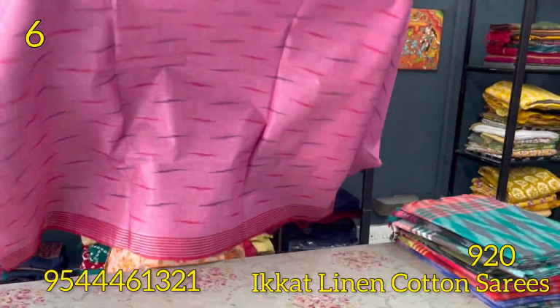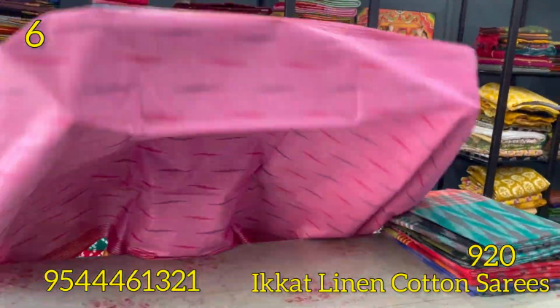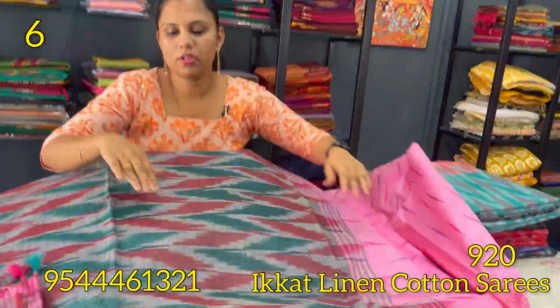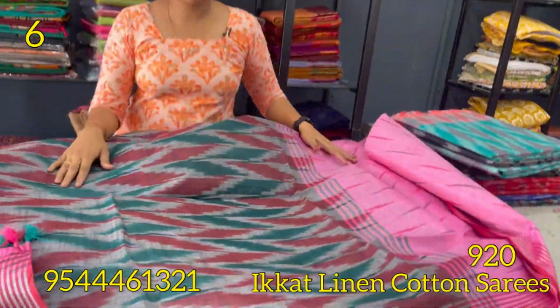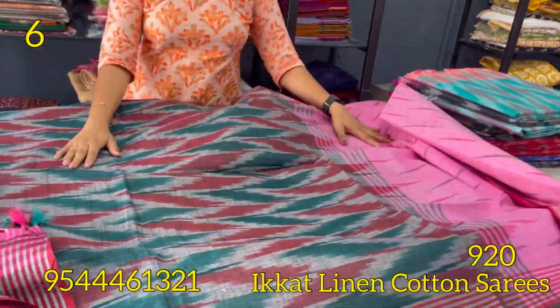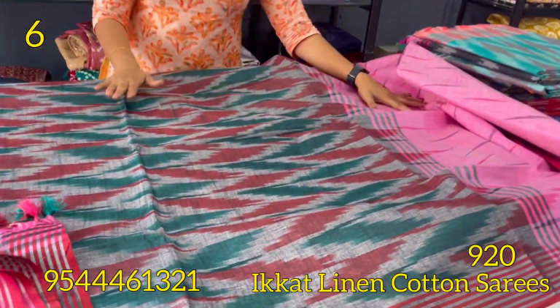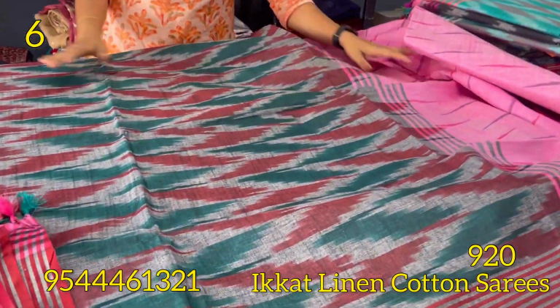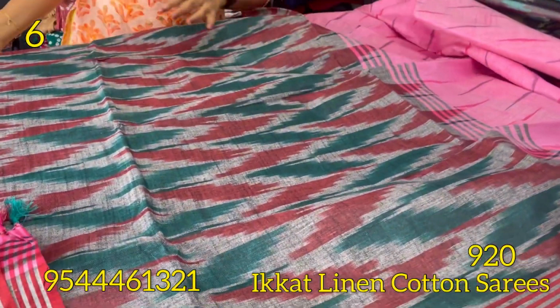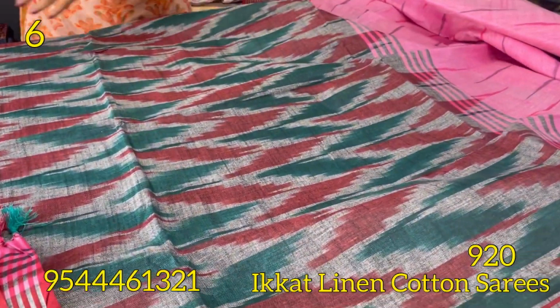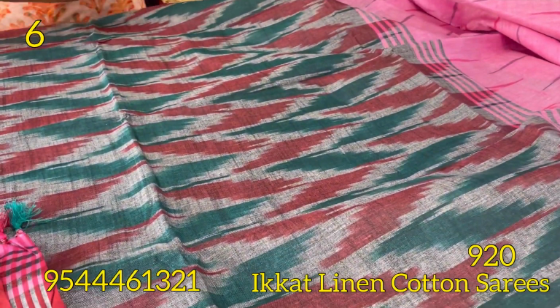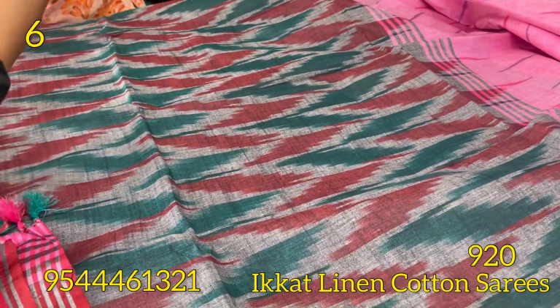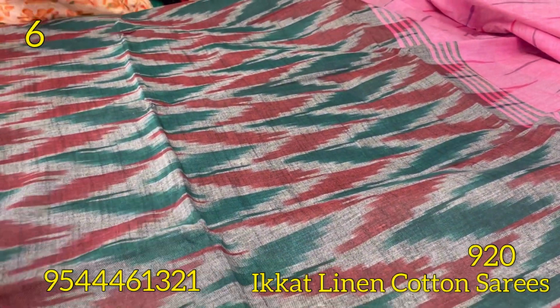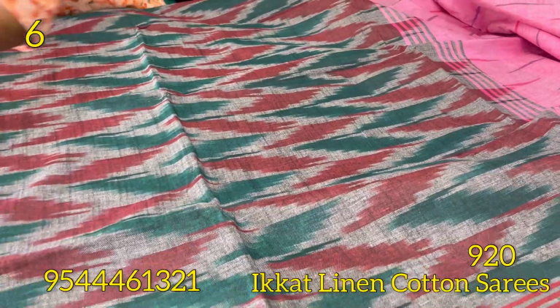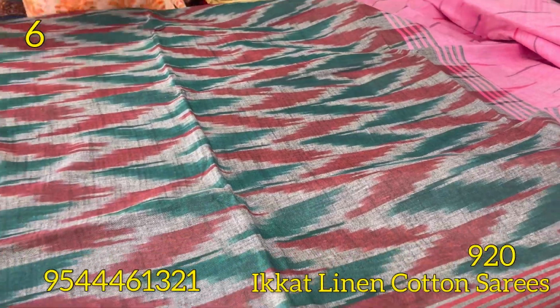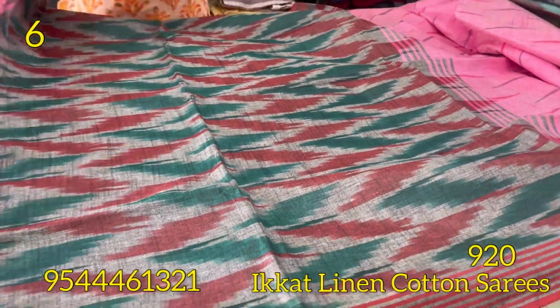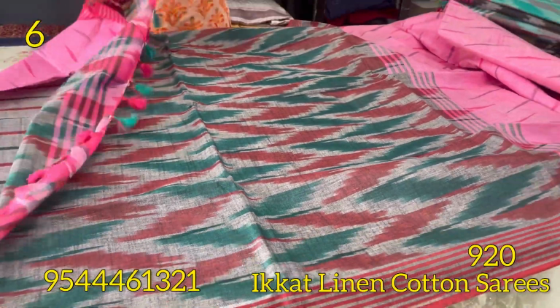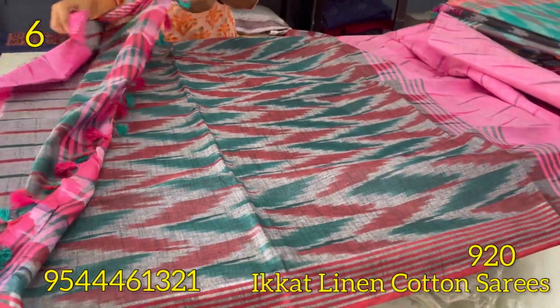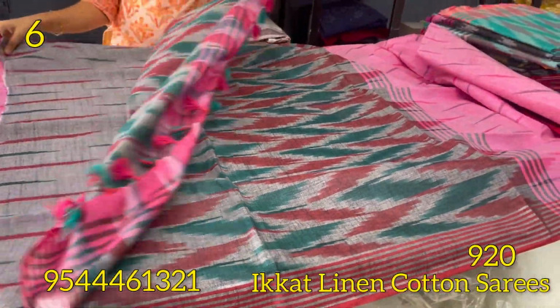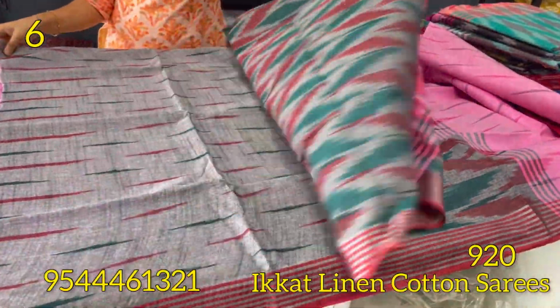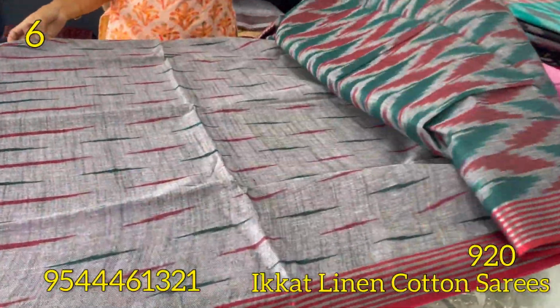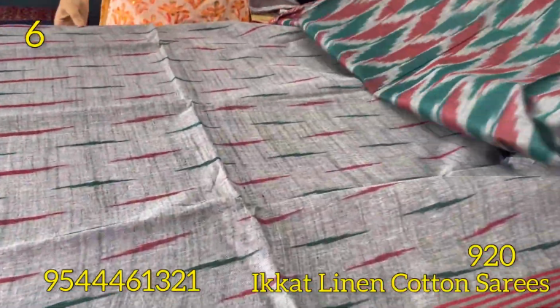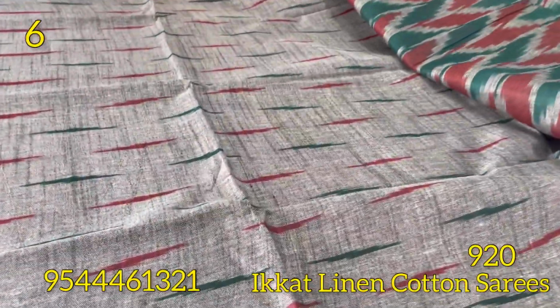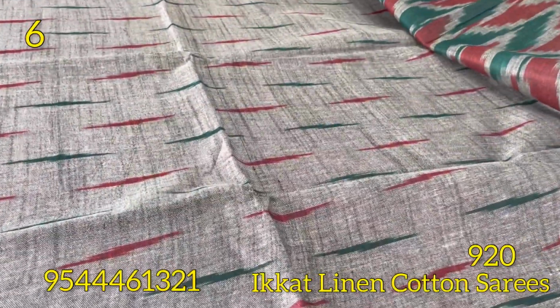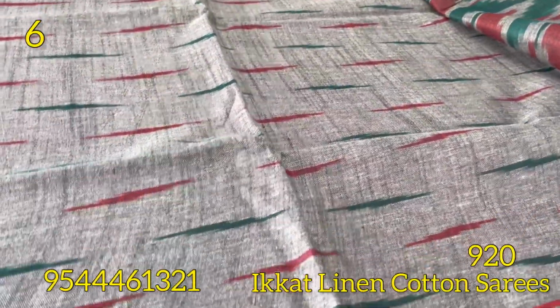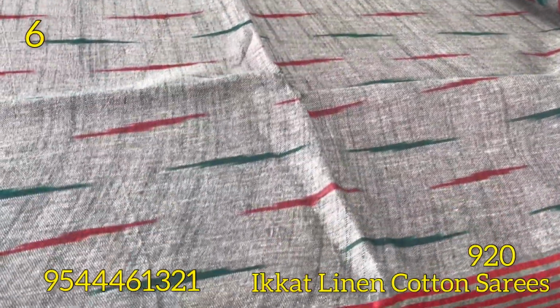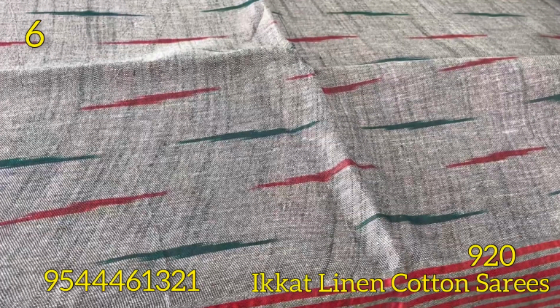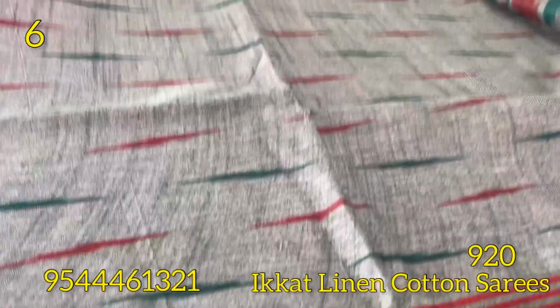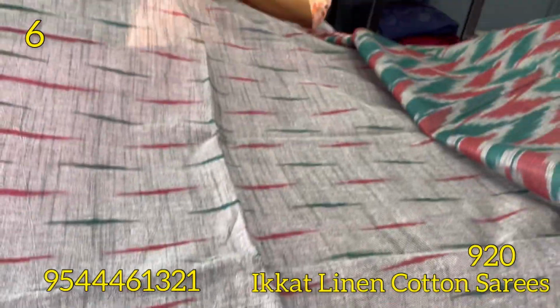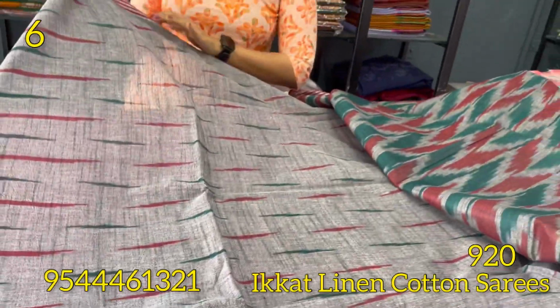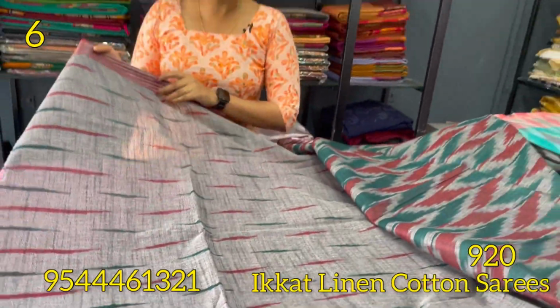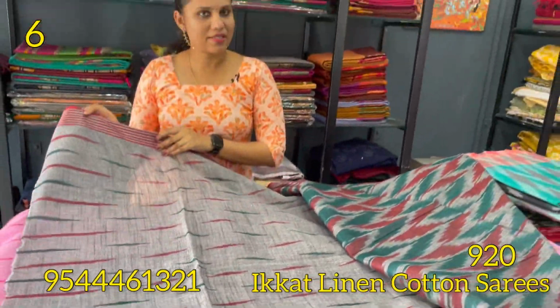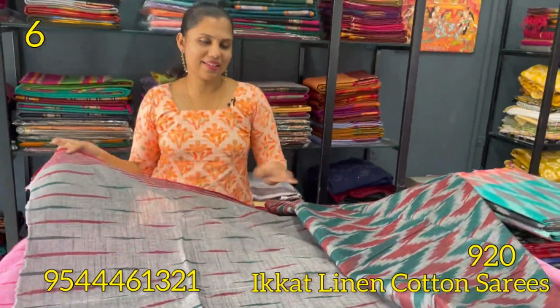The border contrast is green and dark maroon combination. This is a gray shade, with a self-weaving pattern in the same body.